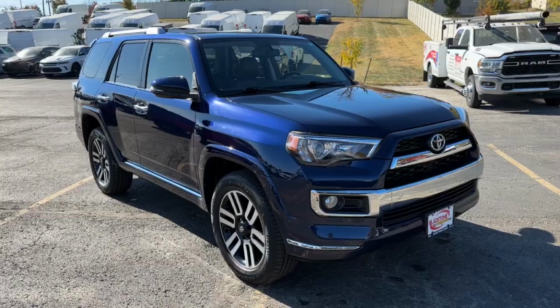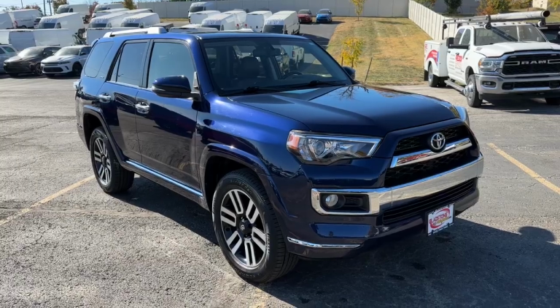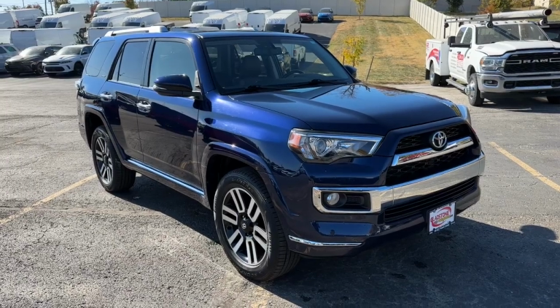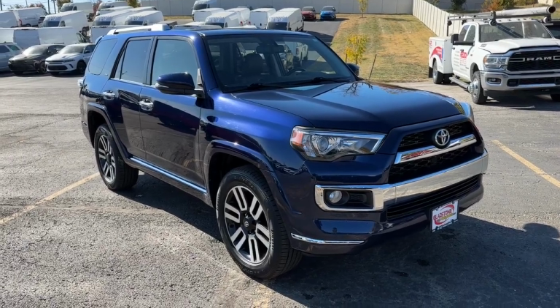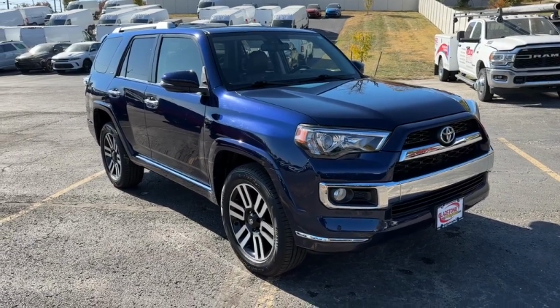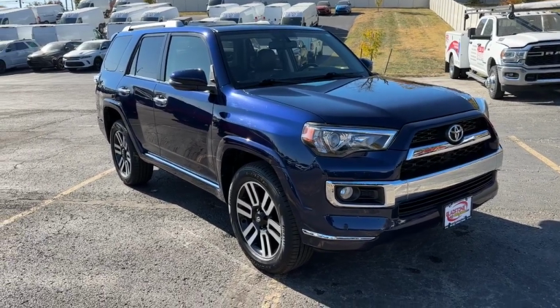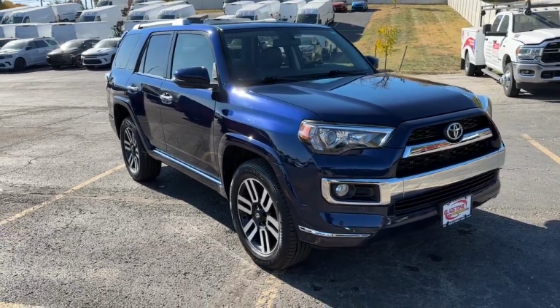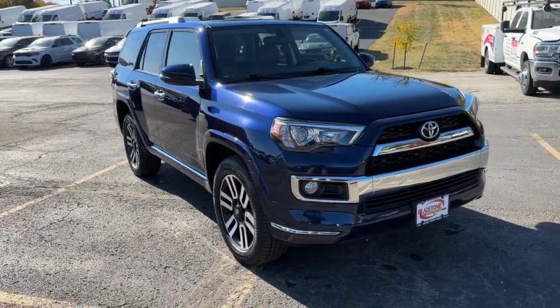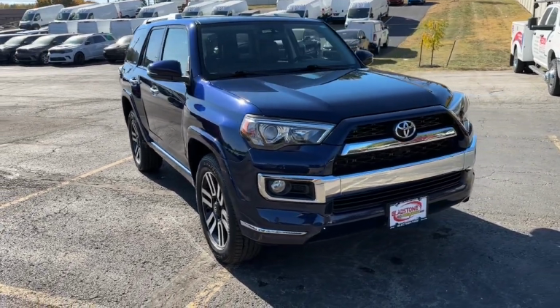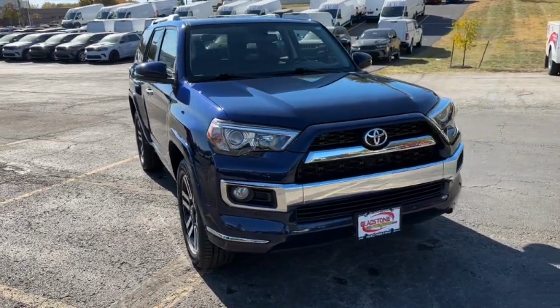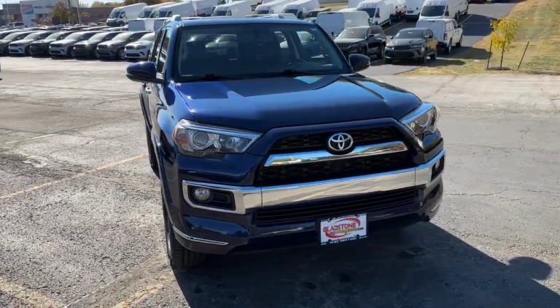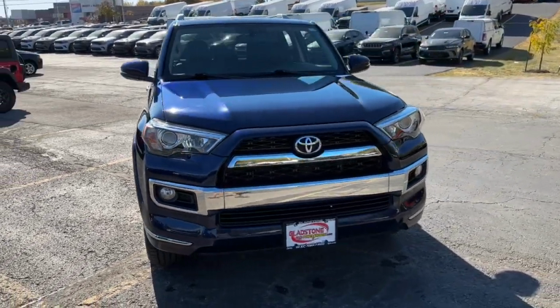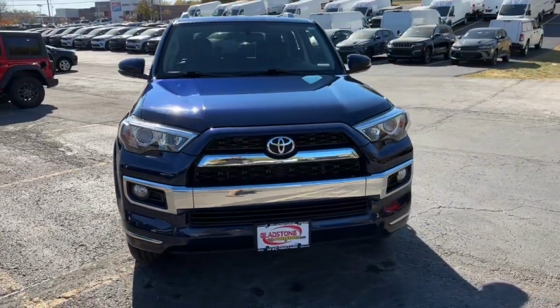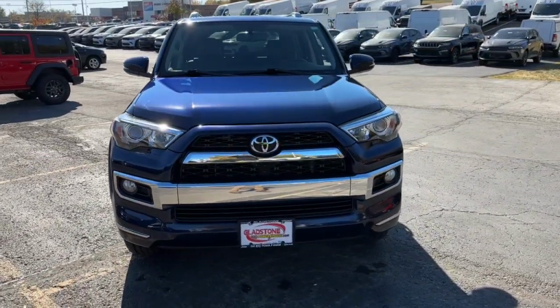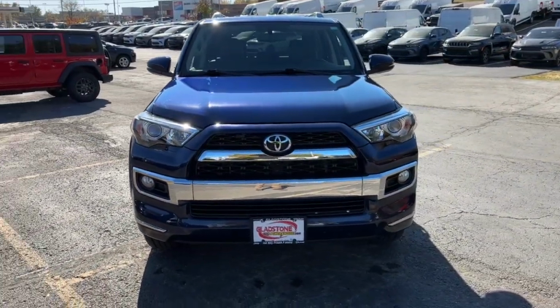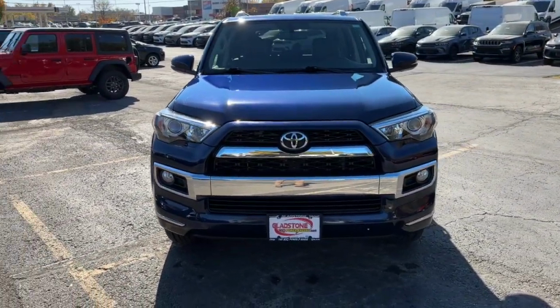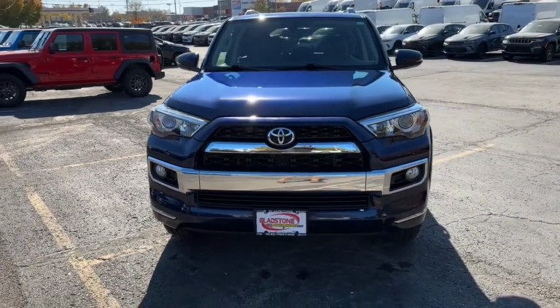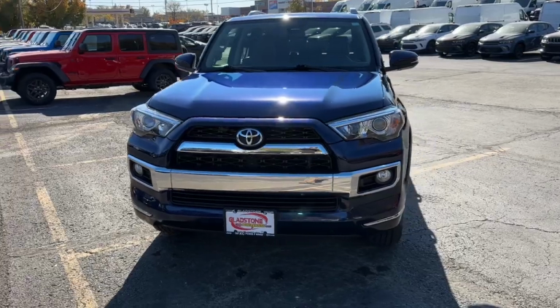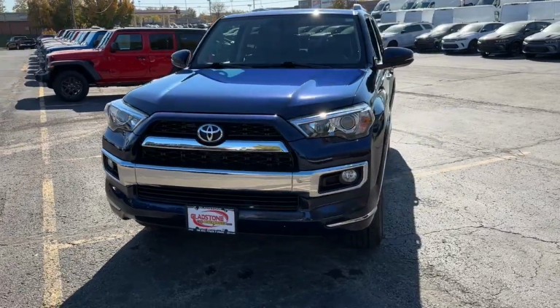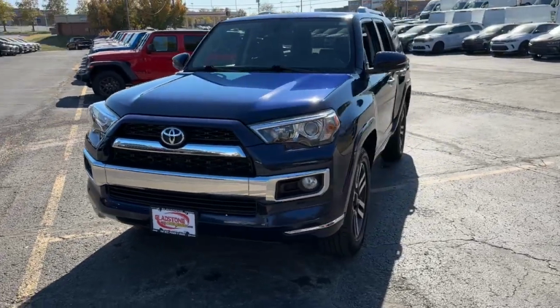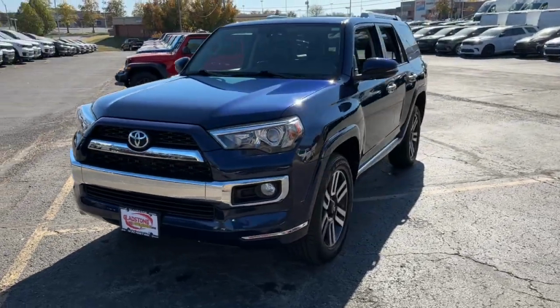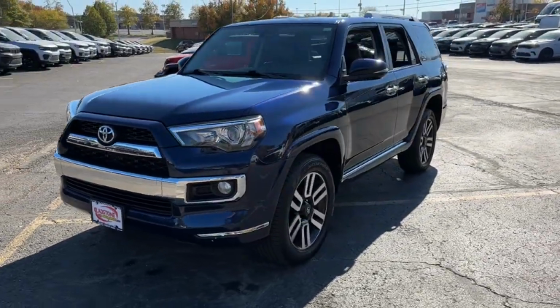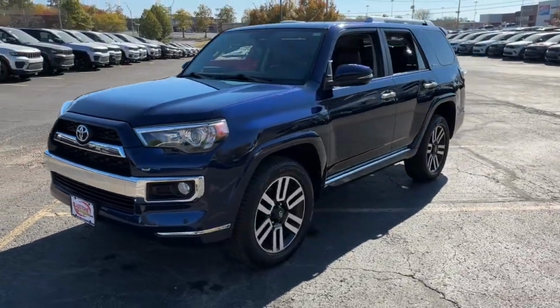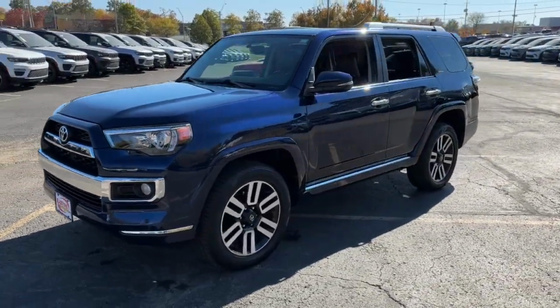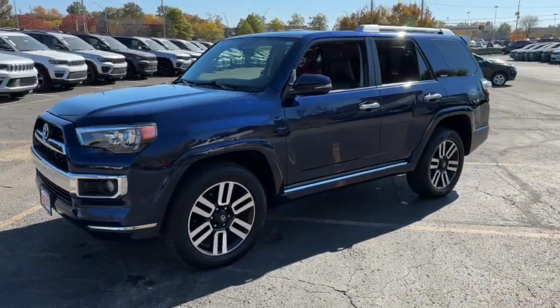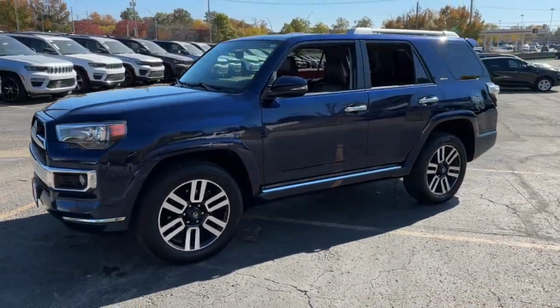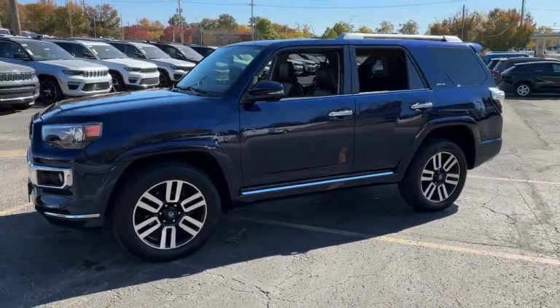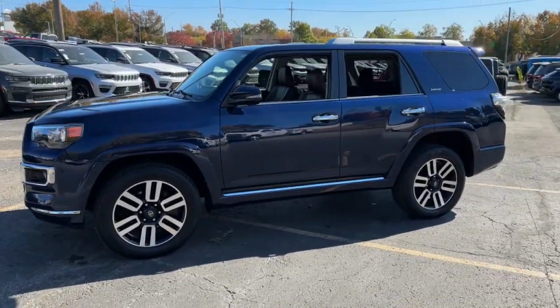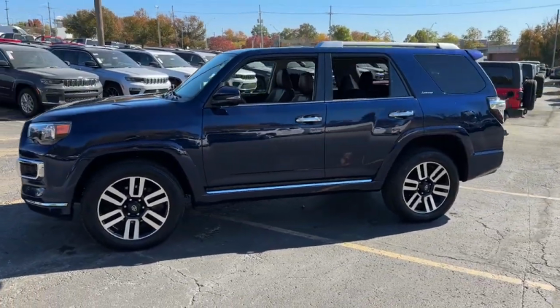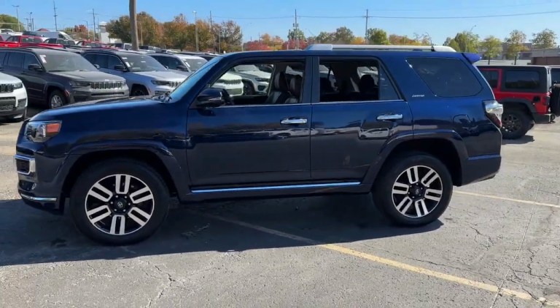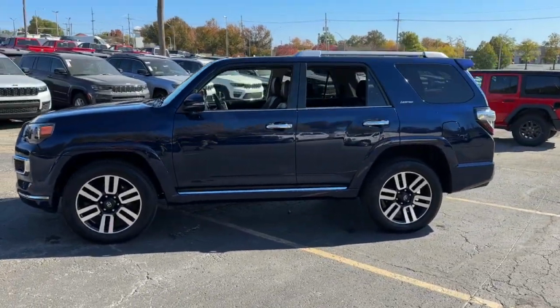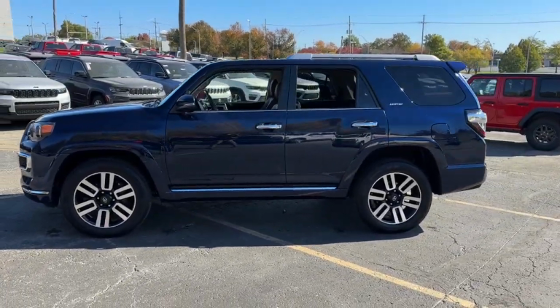This could be the car for you. The 2017 Toyota 4Runner. With less than 90,000 miles on the odometer, this vehicle provides excellent value.